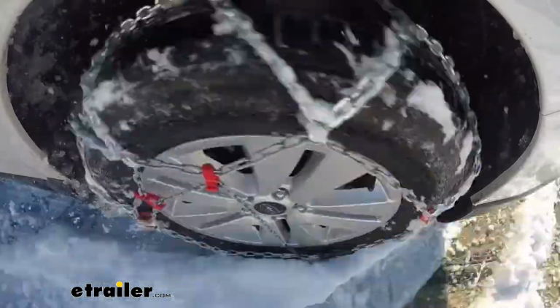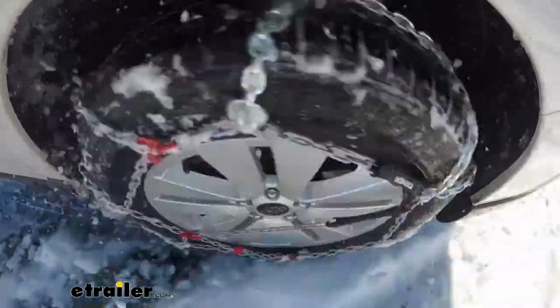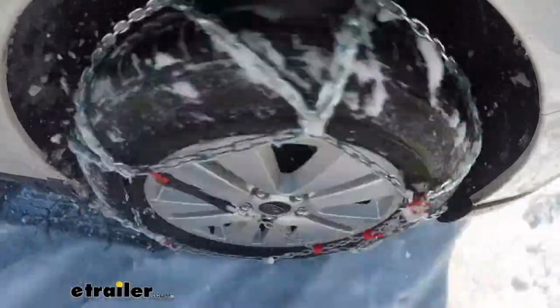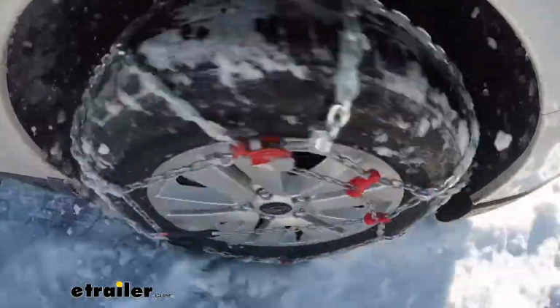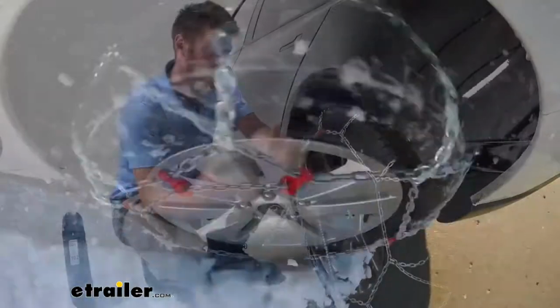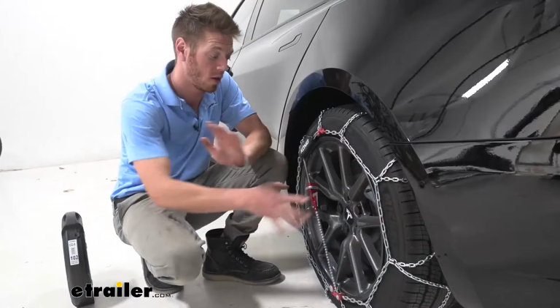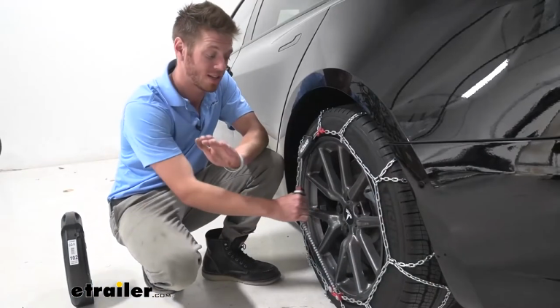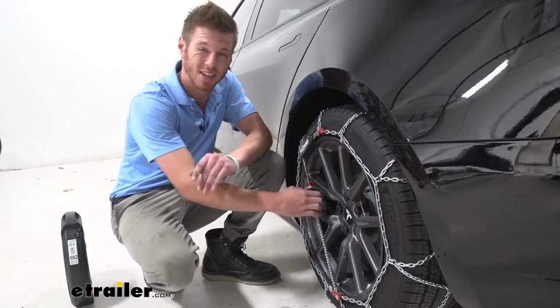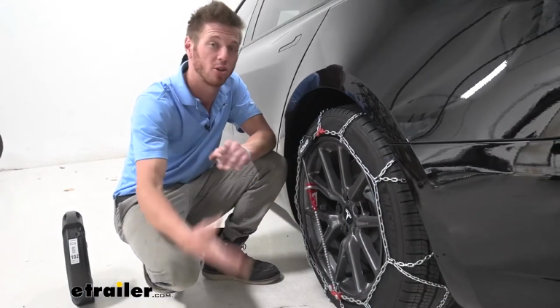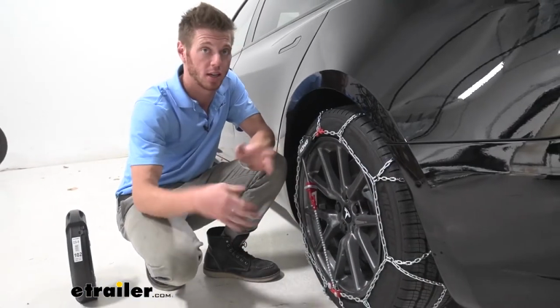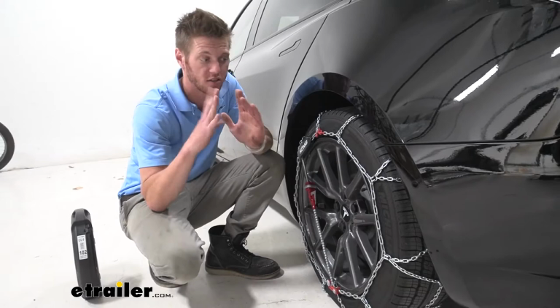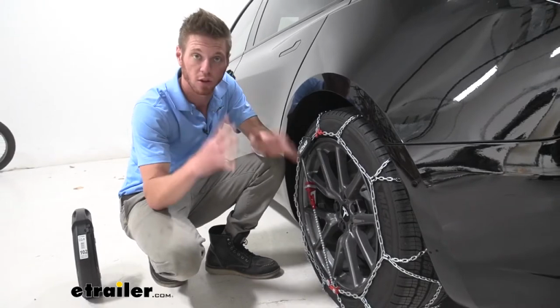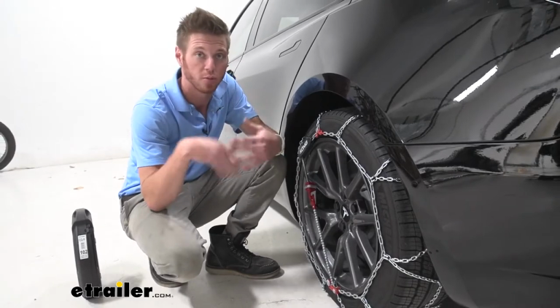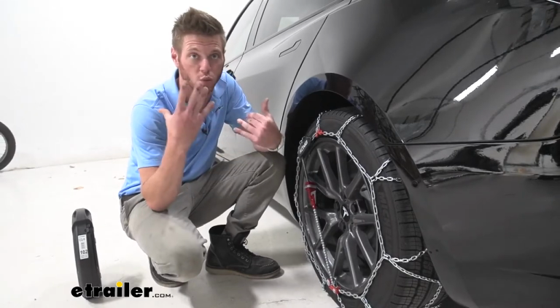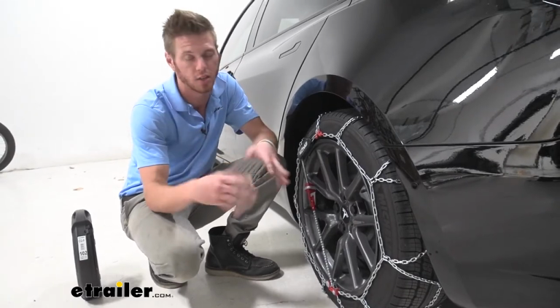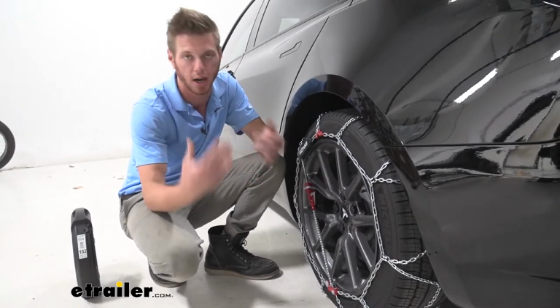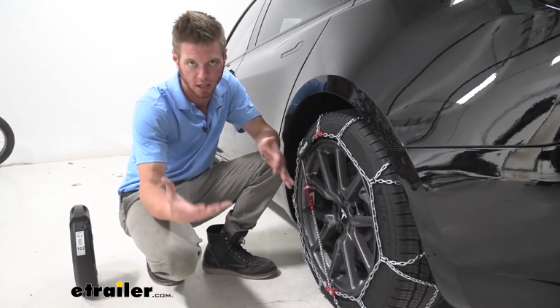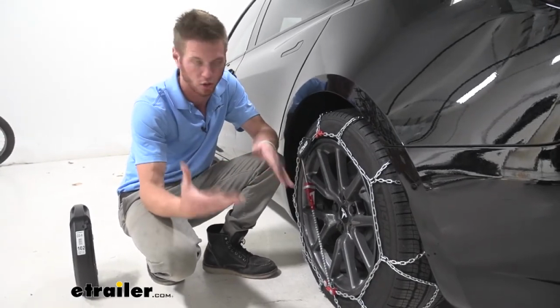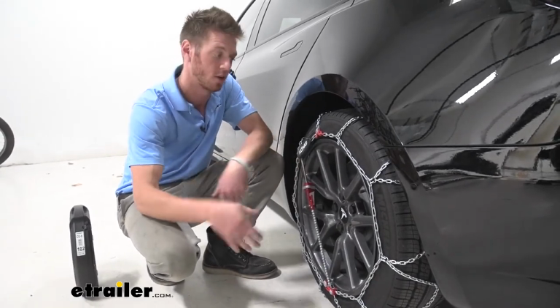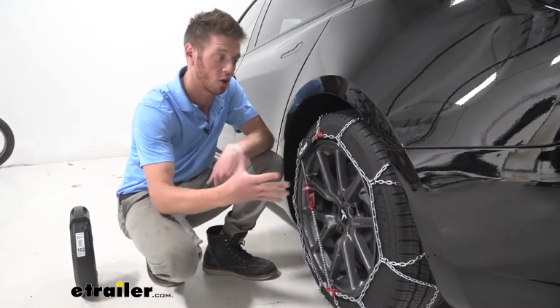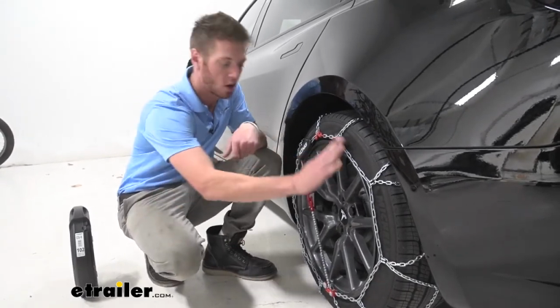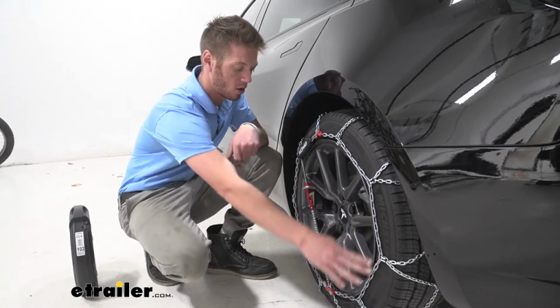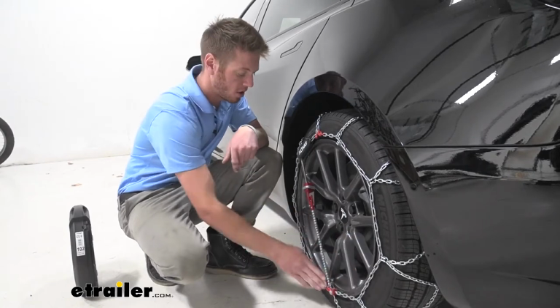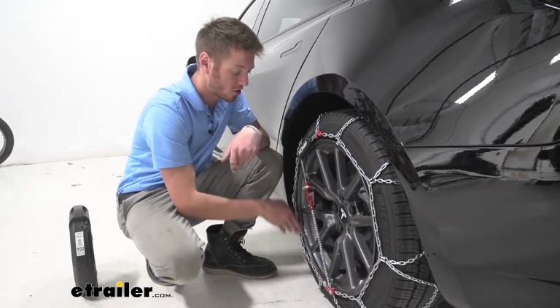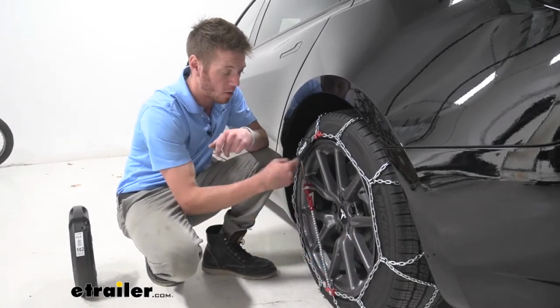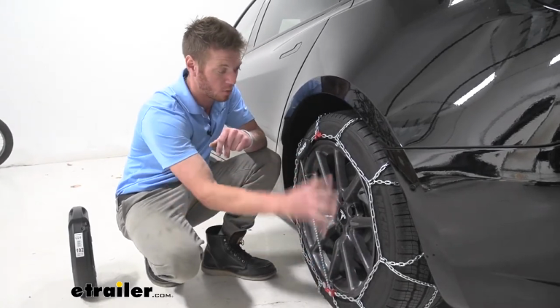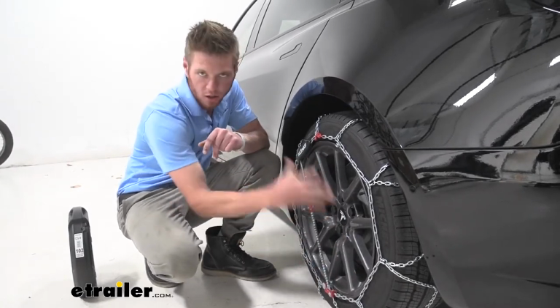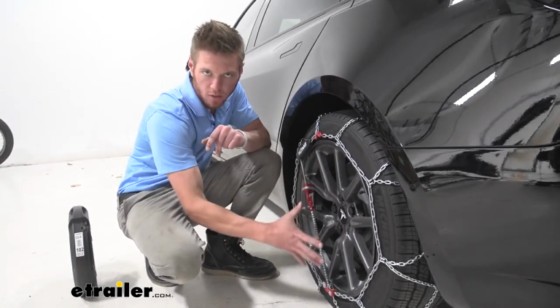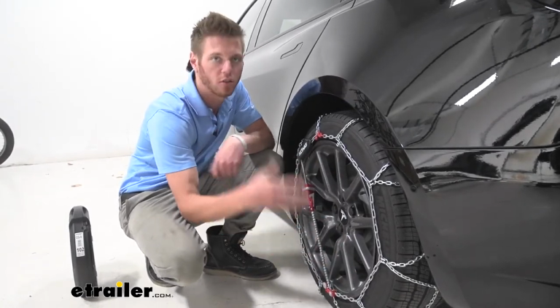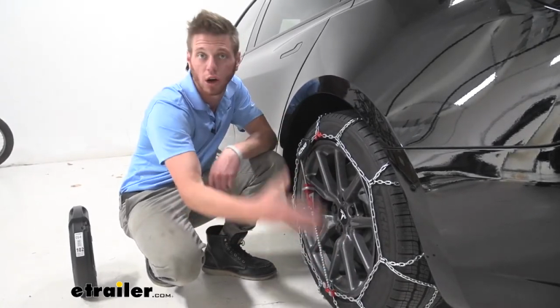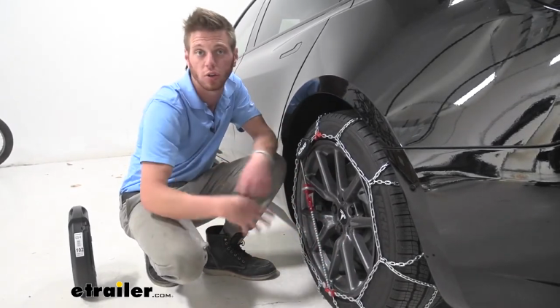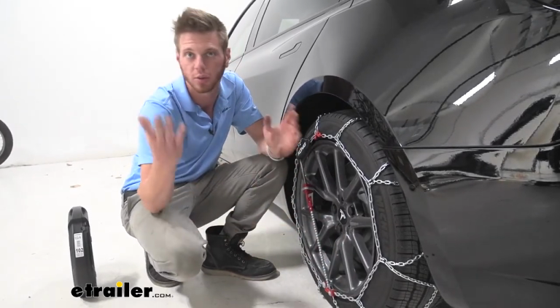There are a couple of things I really like about these chains. One, the tensioner is built in. That is something I look for because it's one less thing that I need to keep track of.